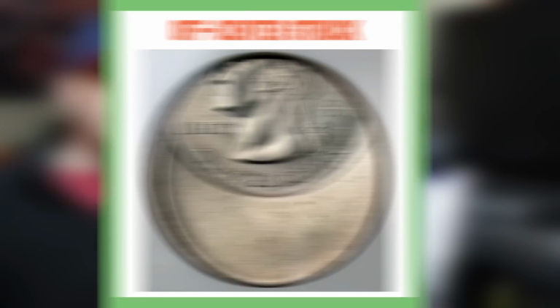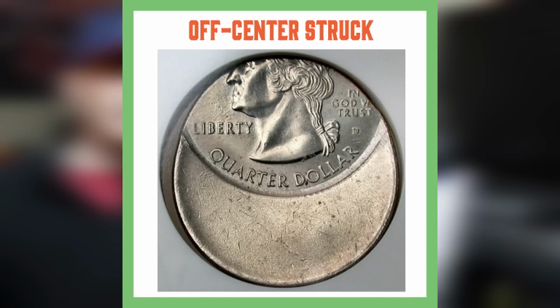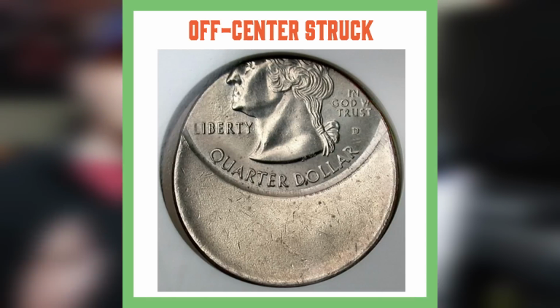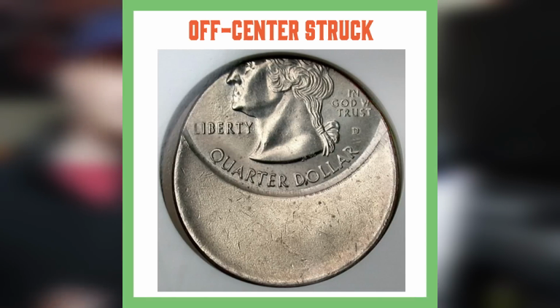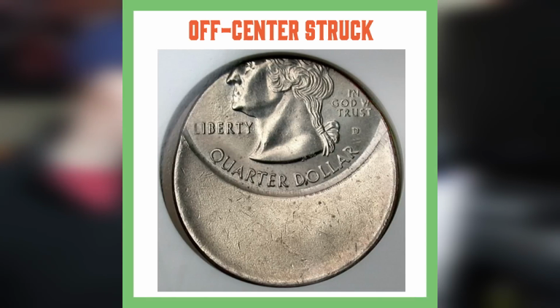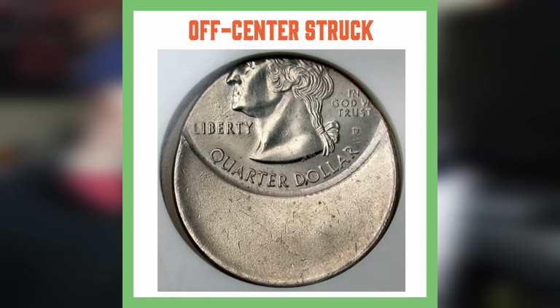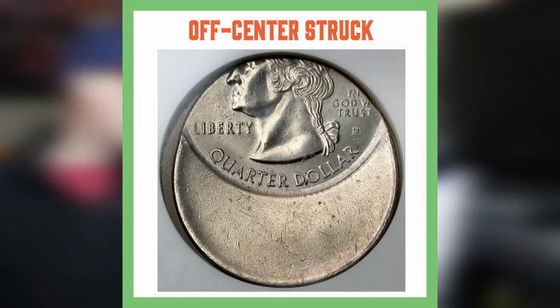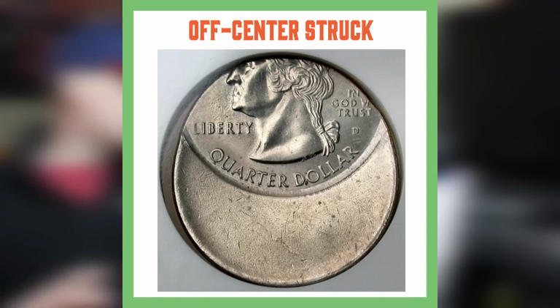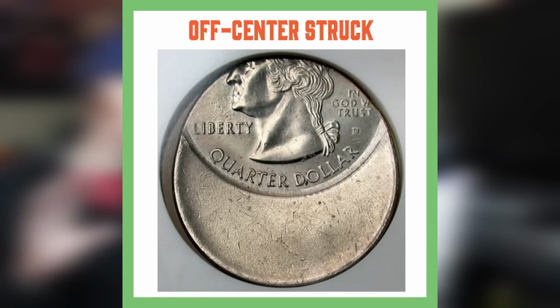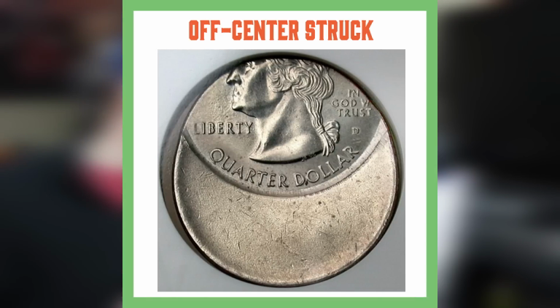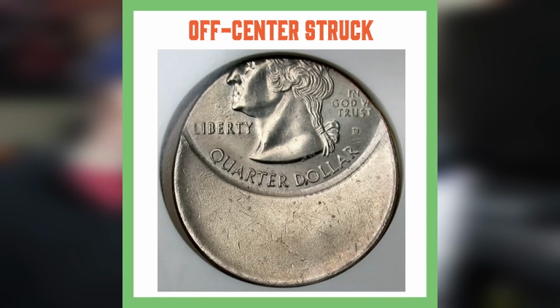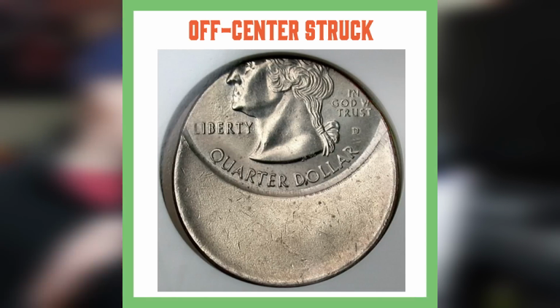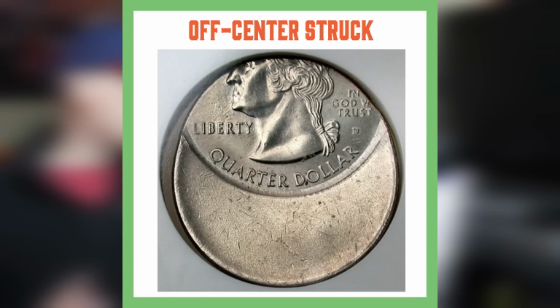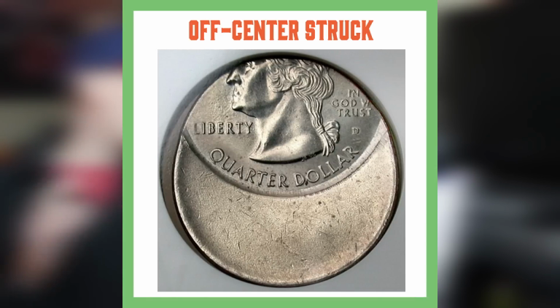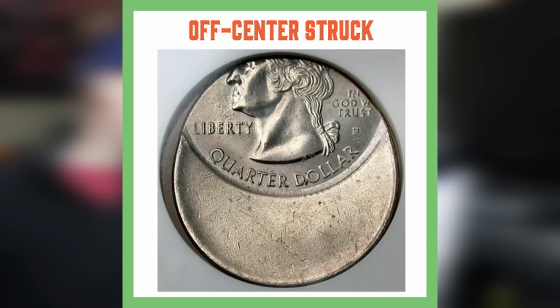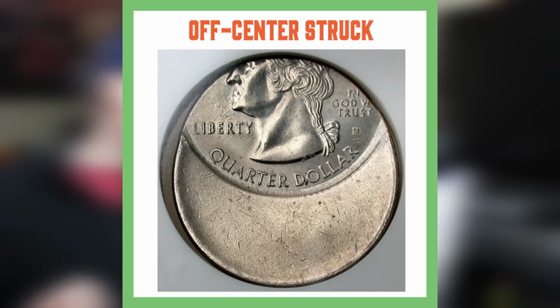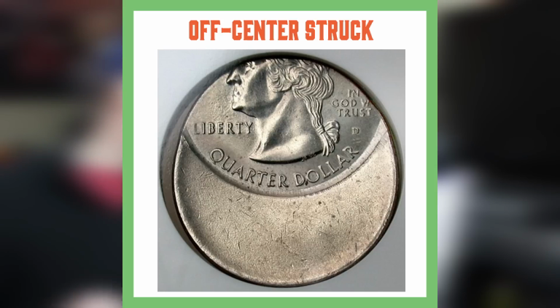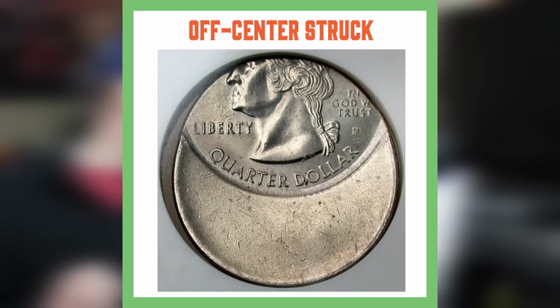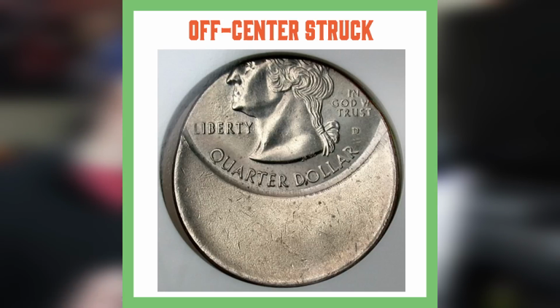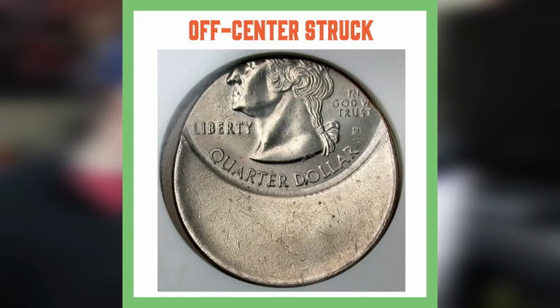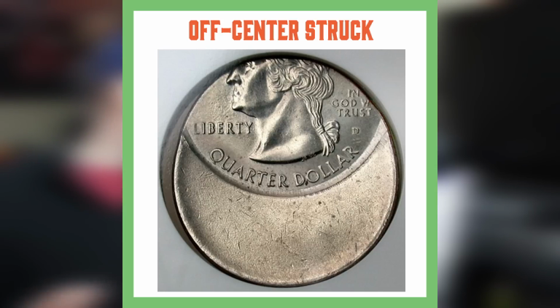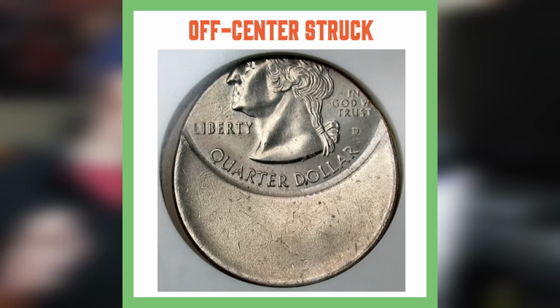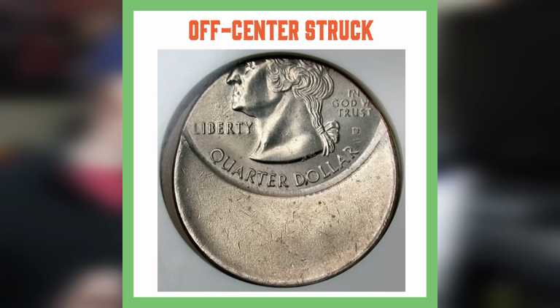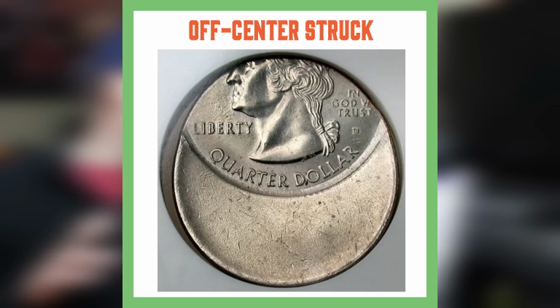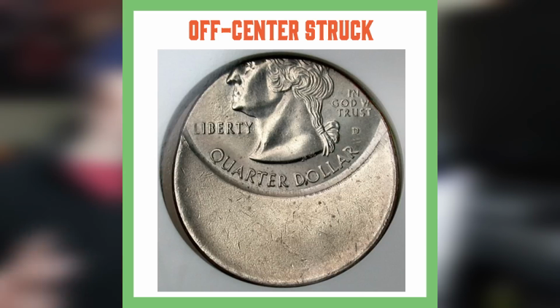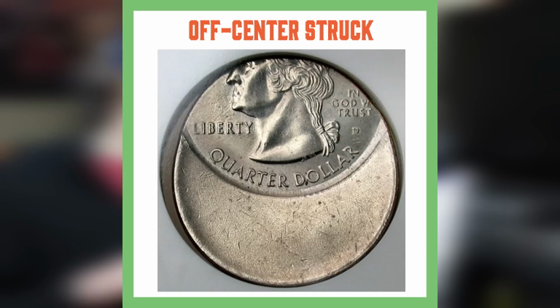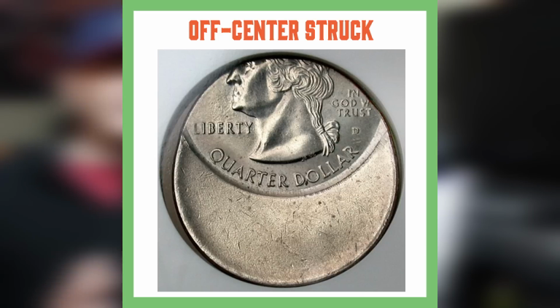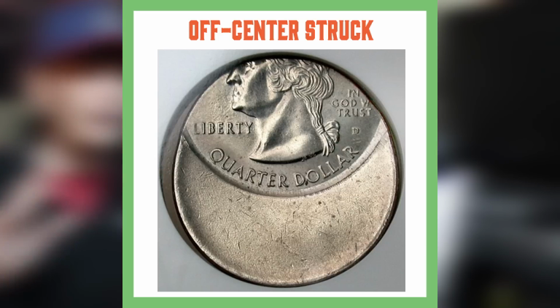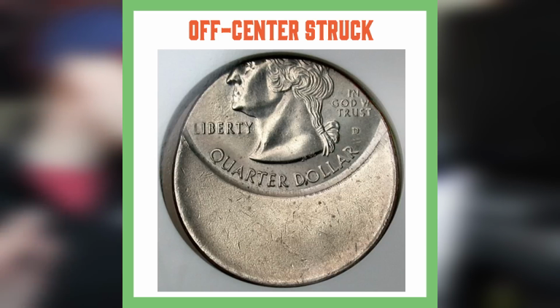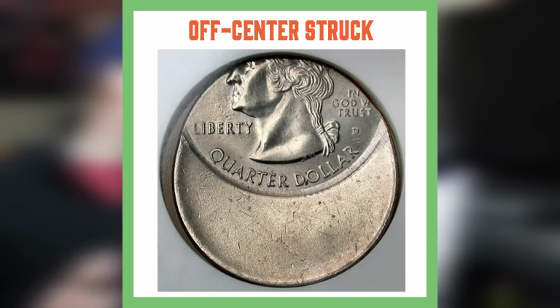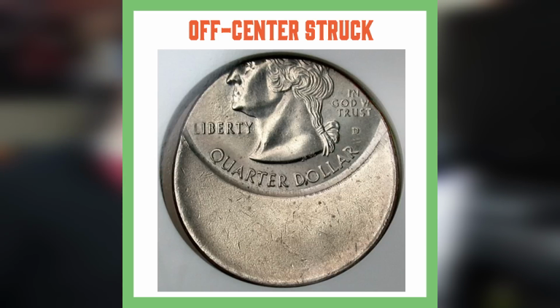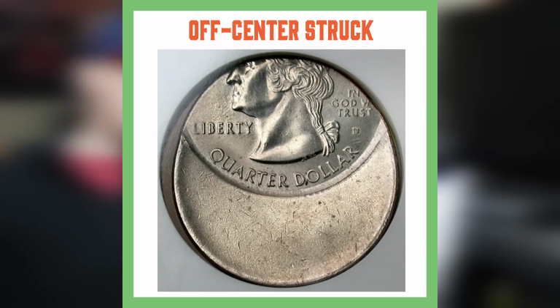Here is an example of an off-center struck coin. These are a pretty common type of coin error, and it basically occurs when a coin blank doesn't go into the coin machine right. If part of the blank is out of position when the die comes down, the part that is sticking out would not be stamped with any of the design.